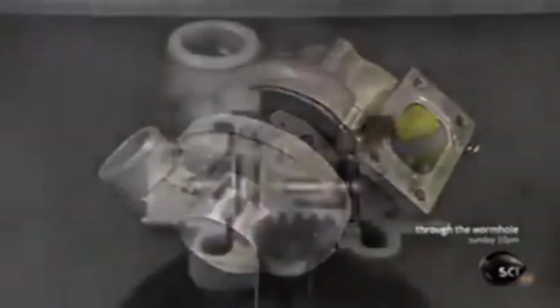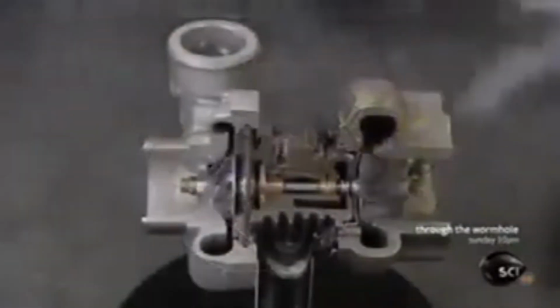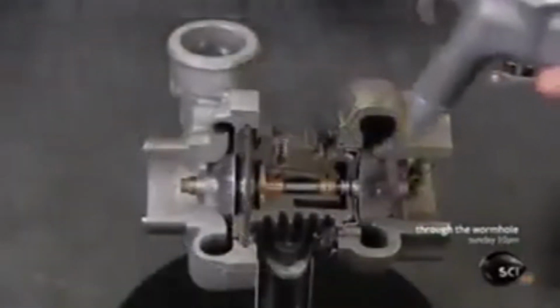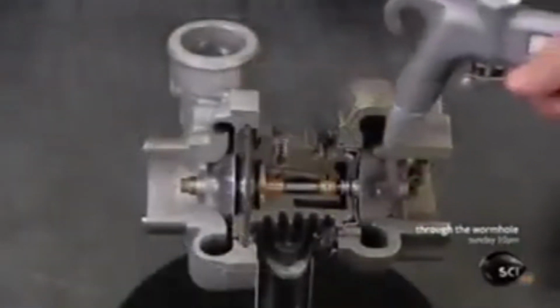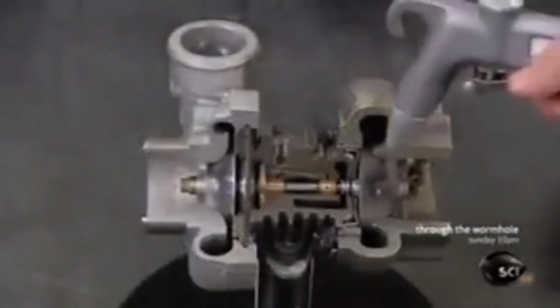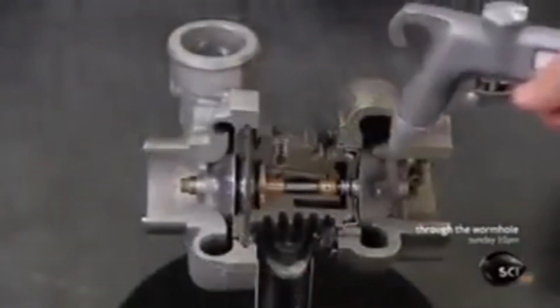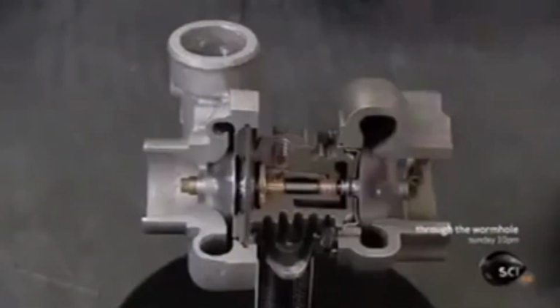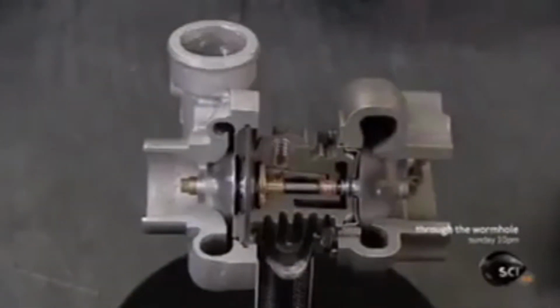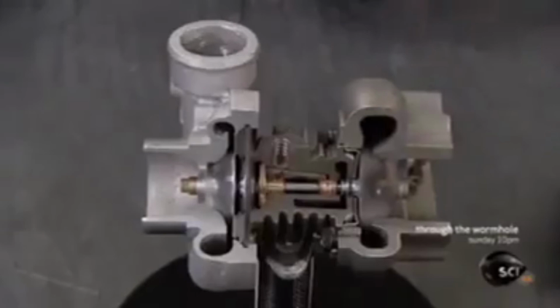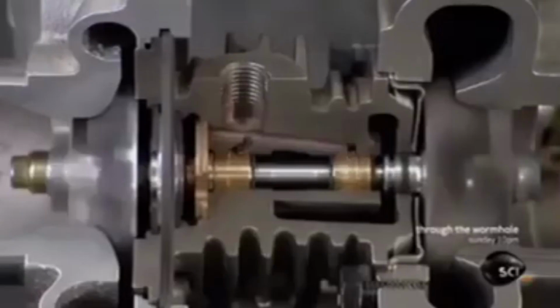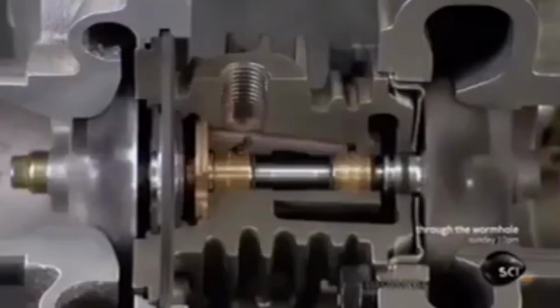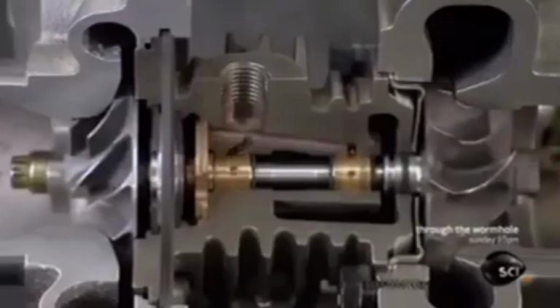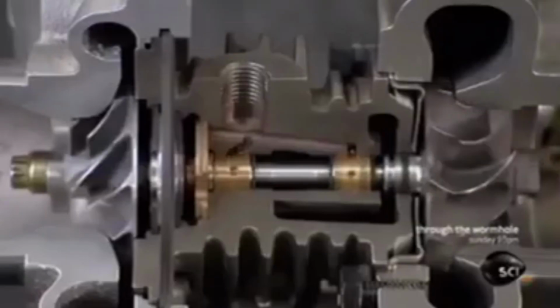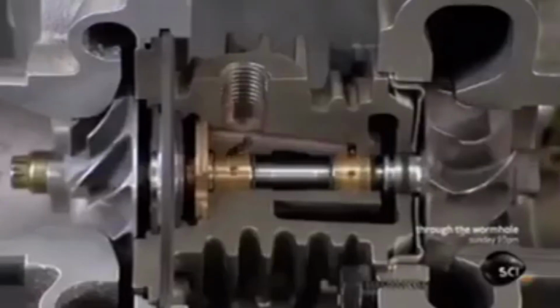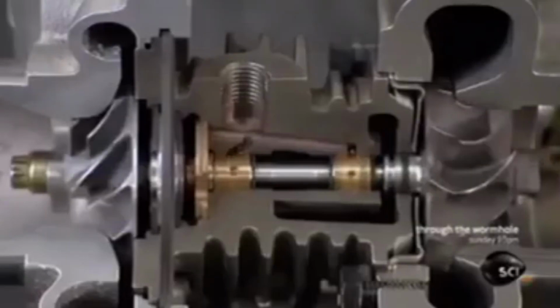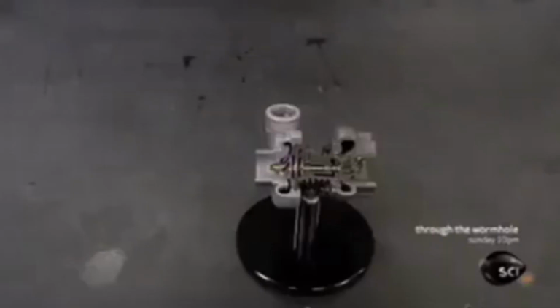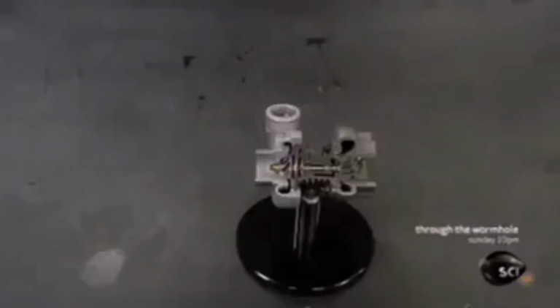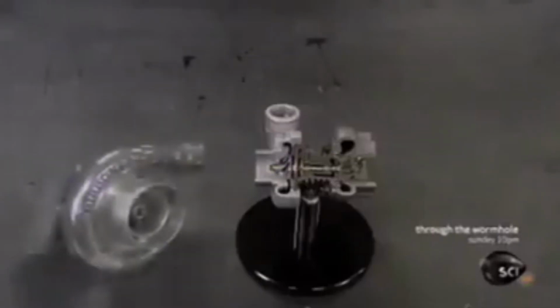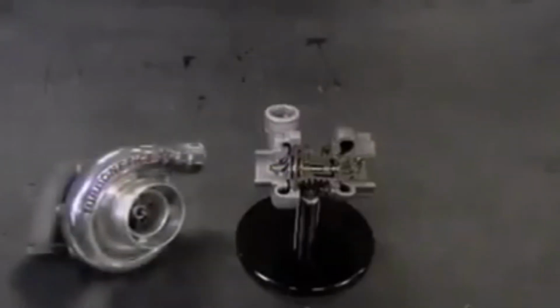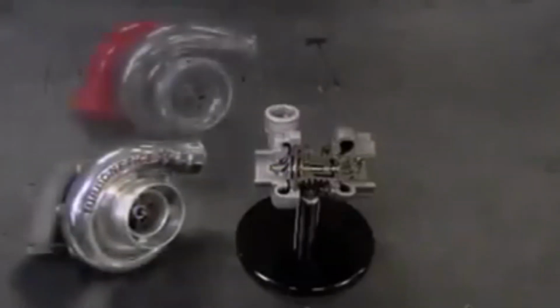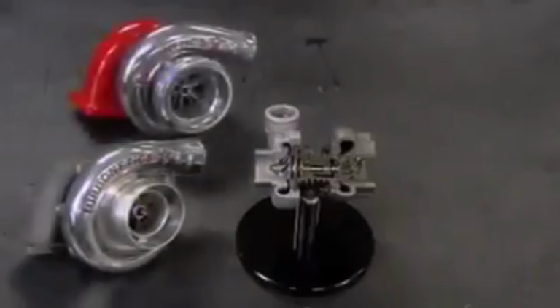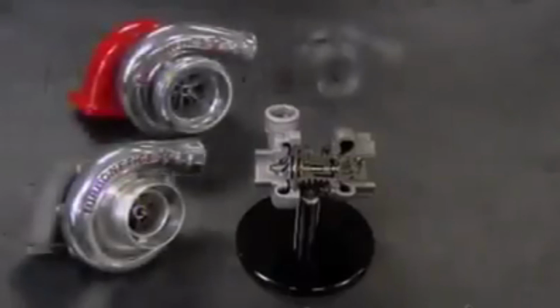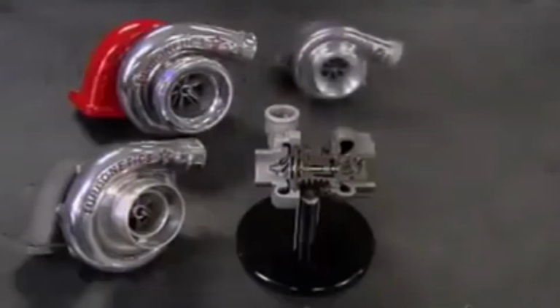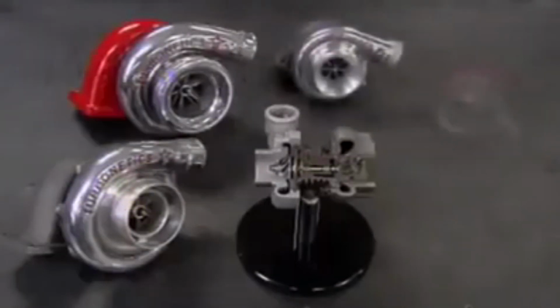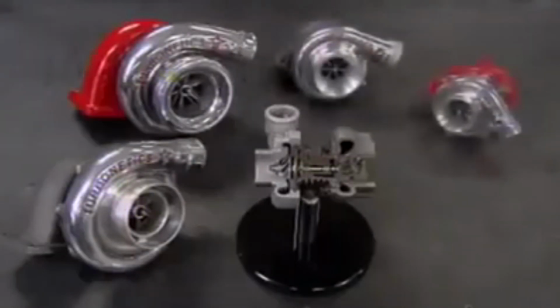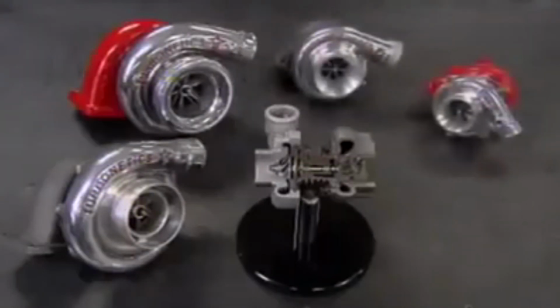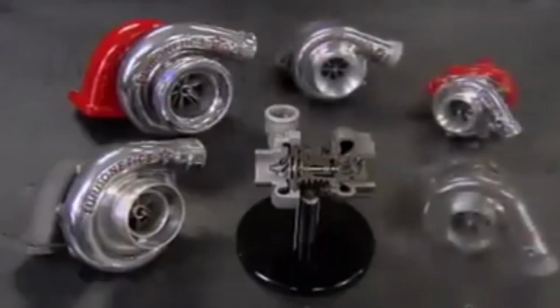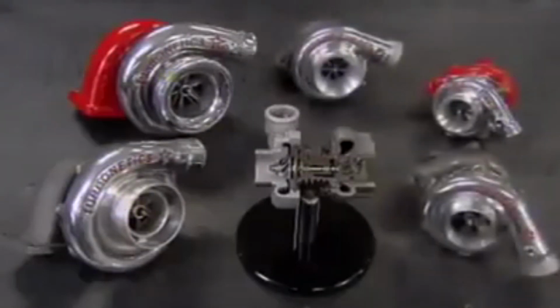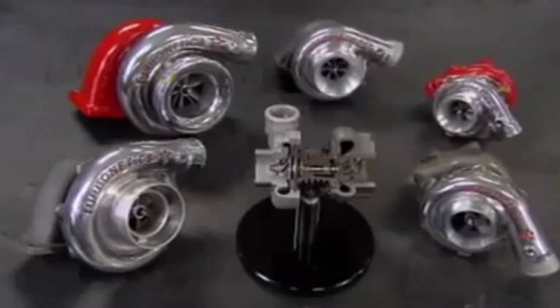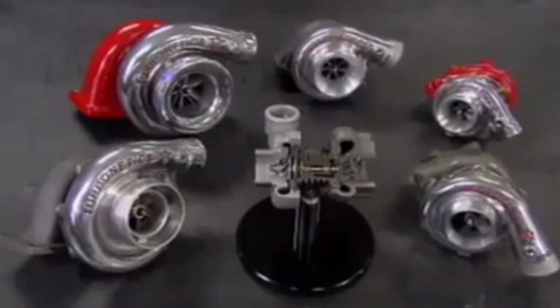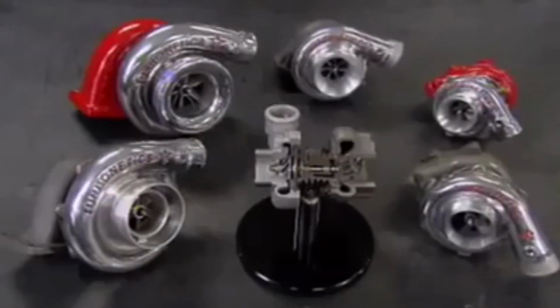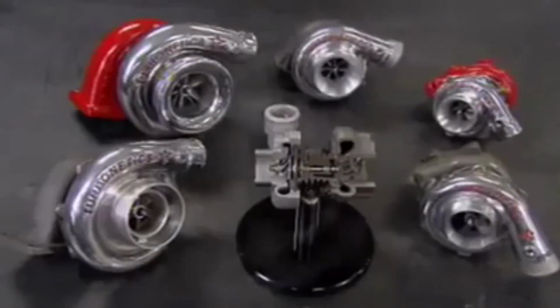A blast of air now simulates the effect of those exhaust gases spinning the turbine to power the compressor. It takes about 15 minutes to build one of these turbos — once installed in an engine, it's full speed ahead.